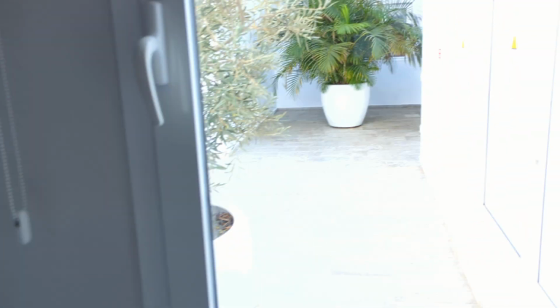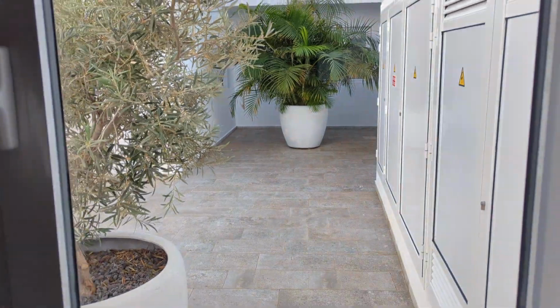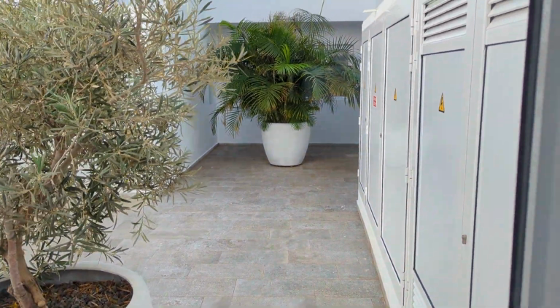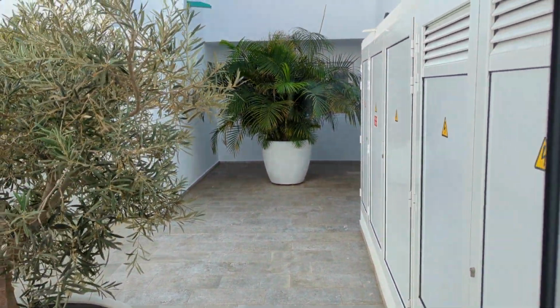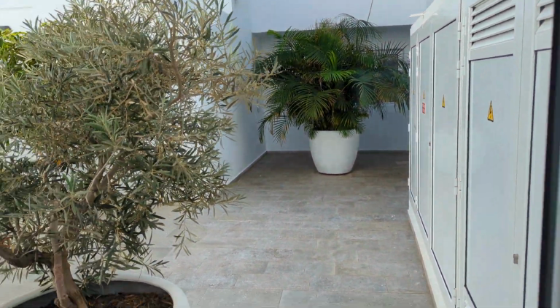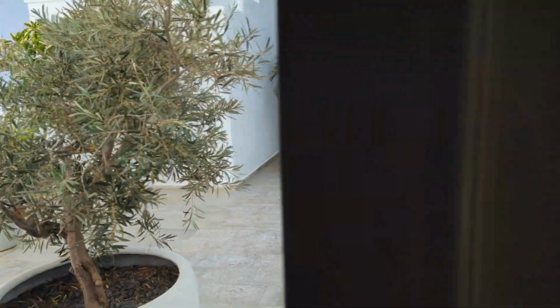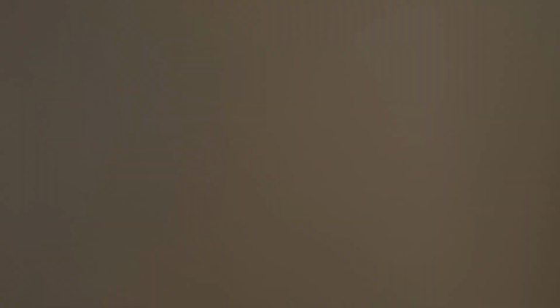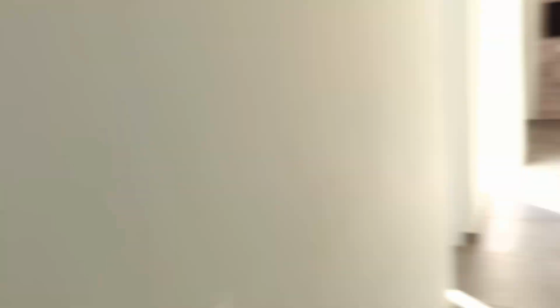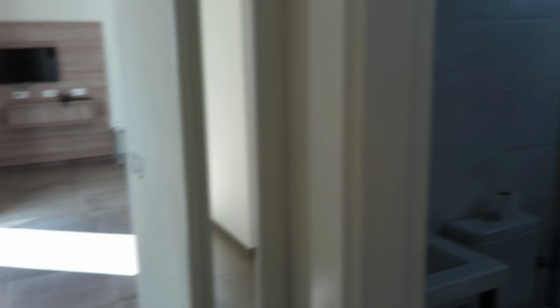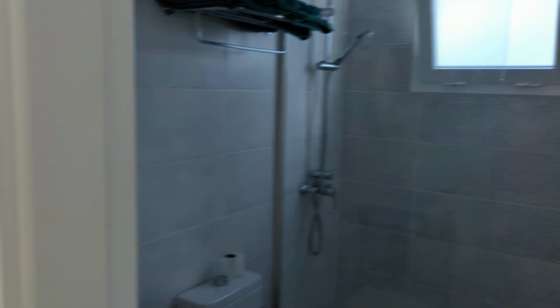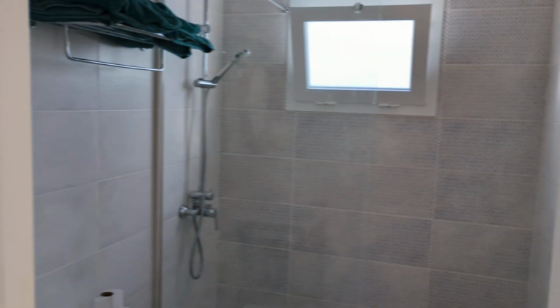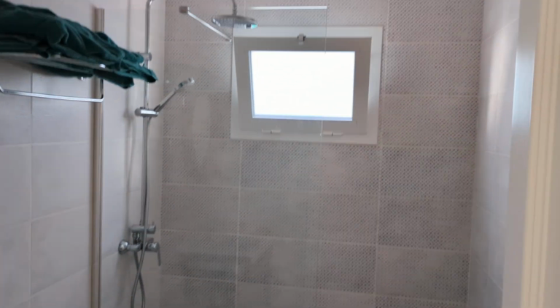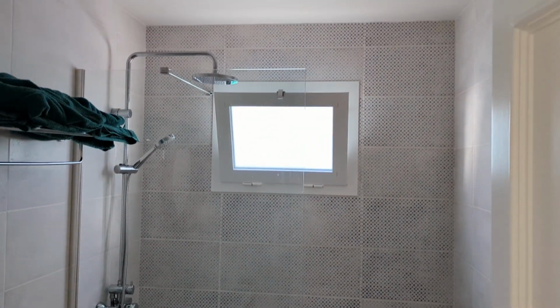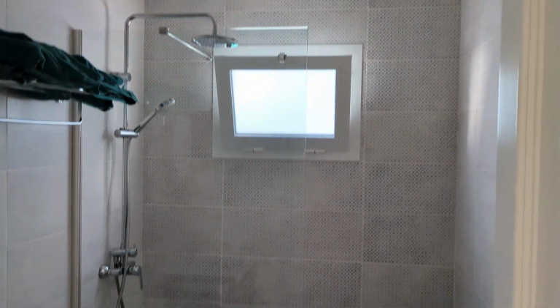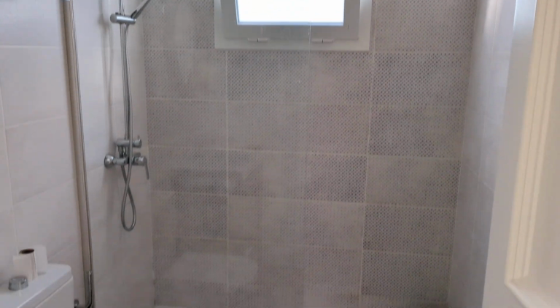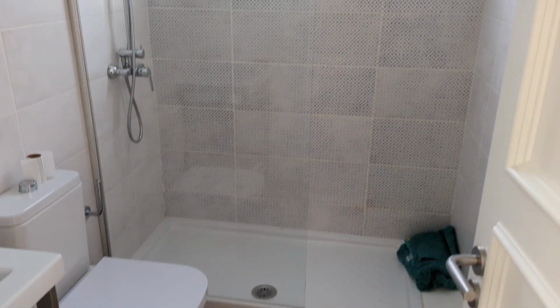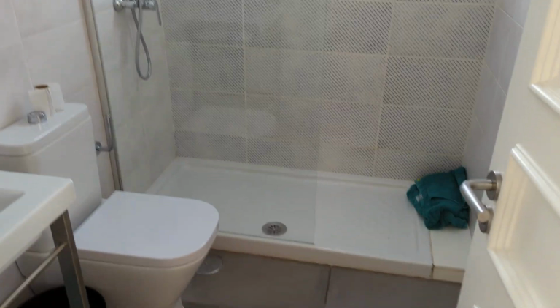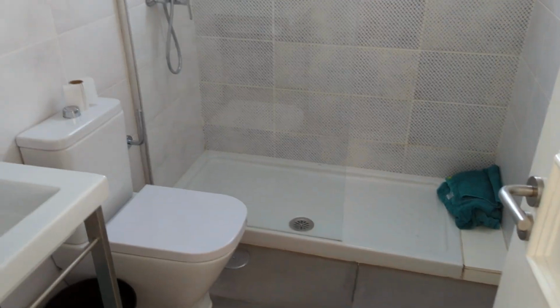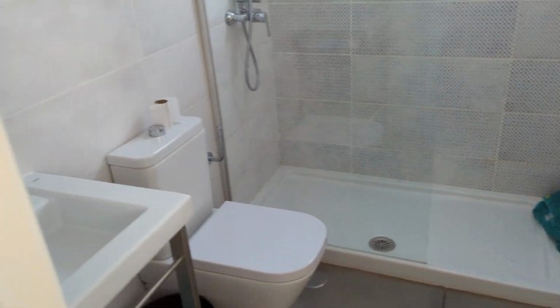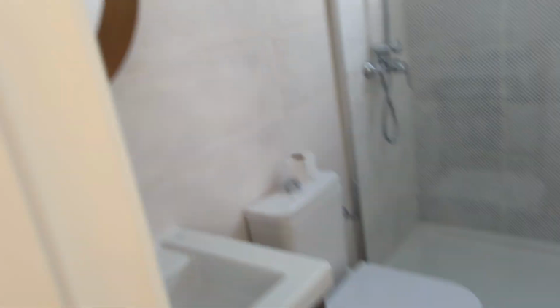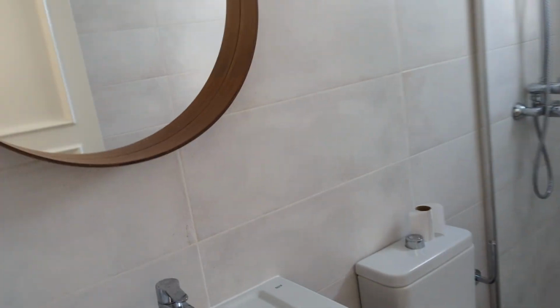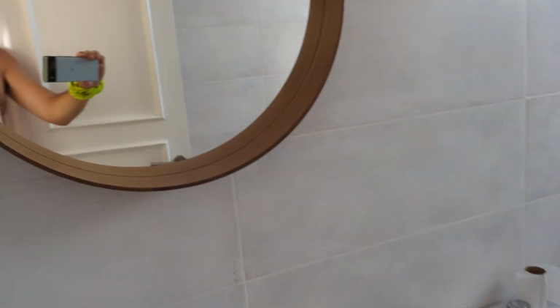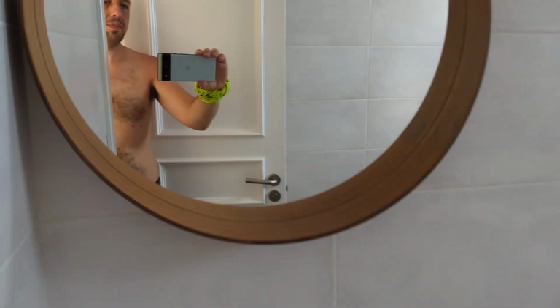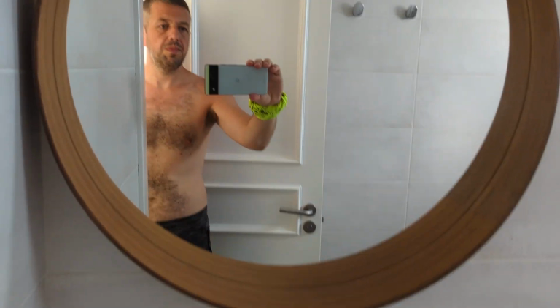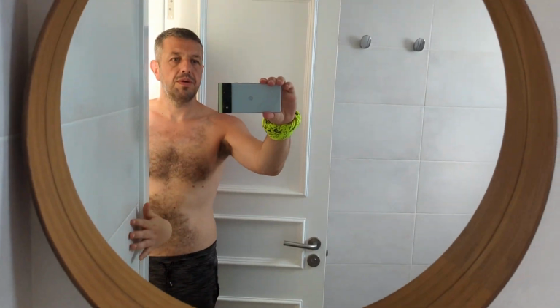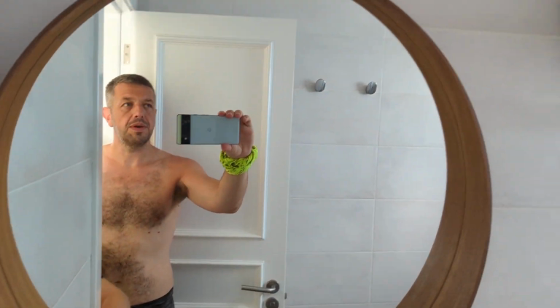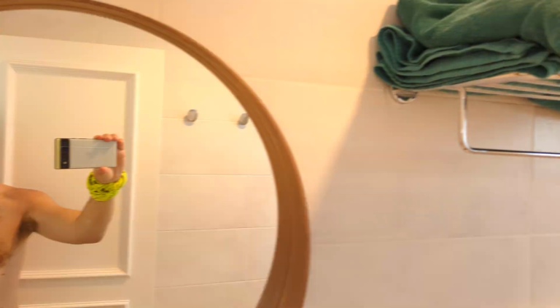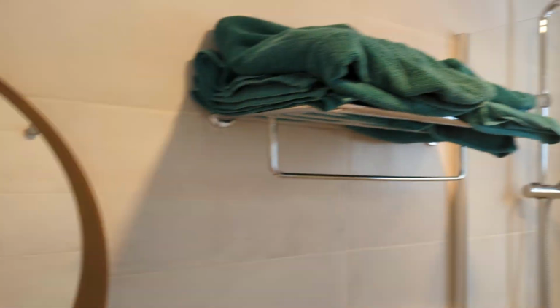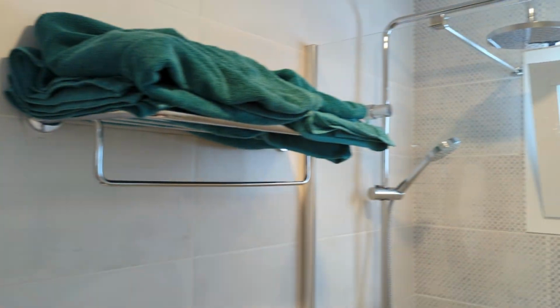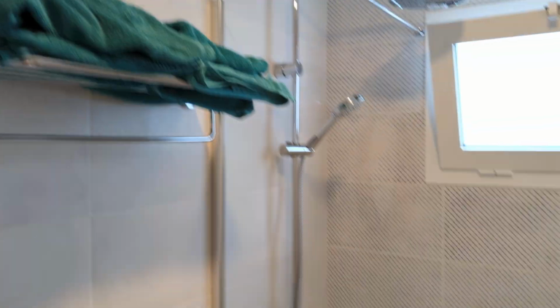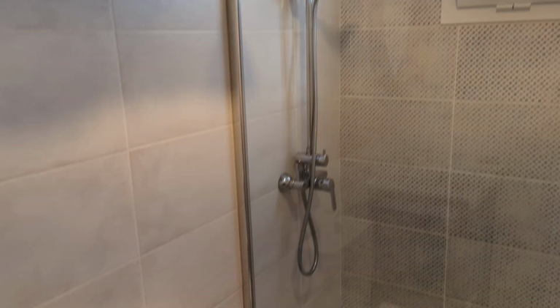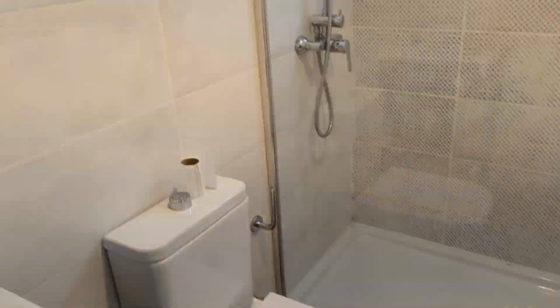Small courtyard. Nice bathroom. There we are. Thanks, Dan.